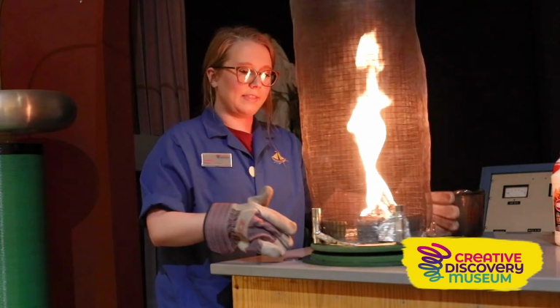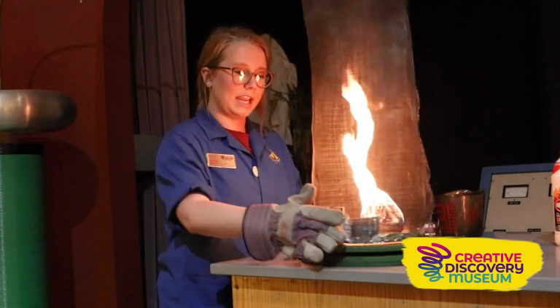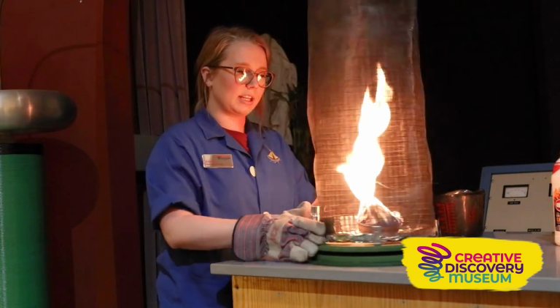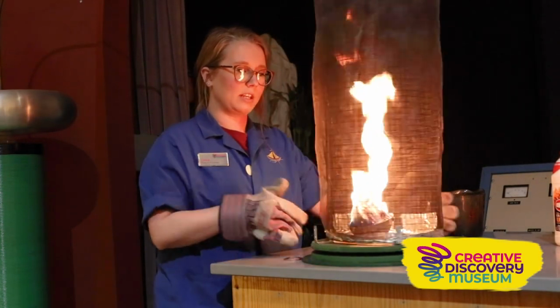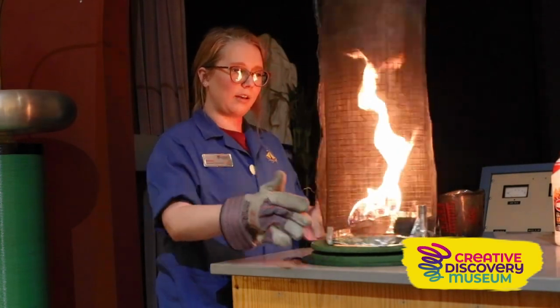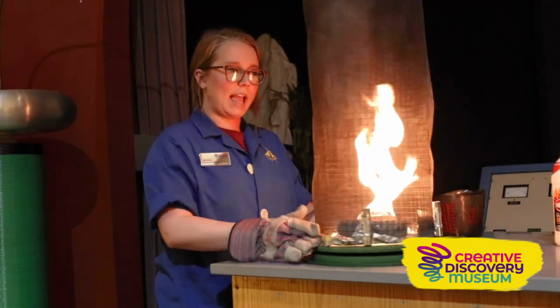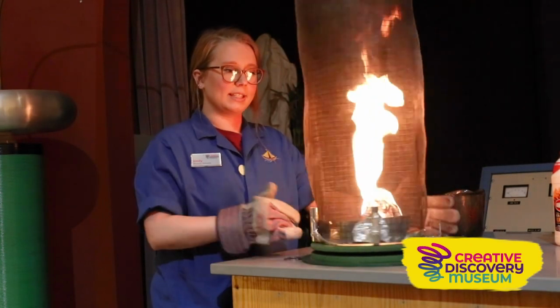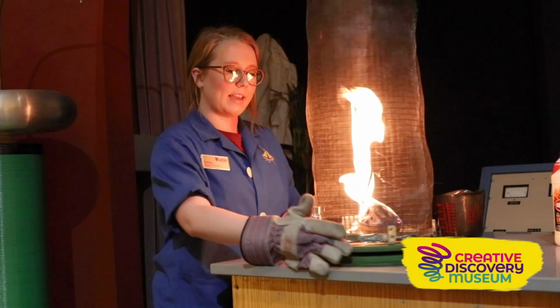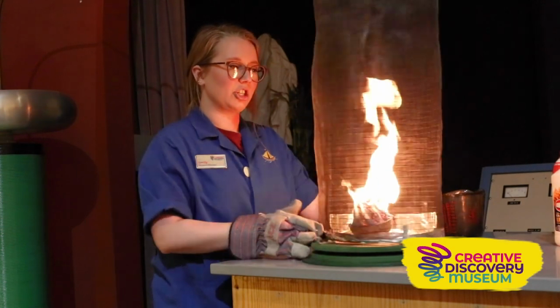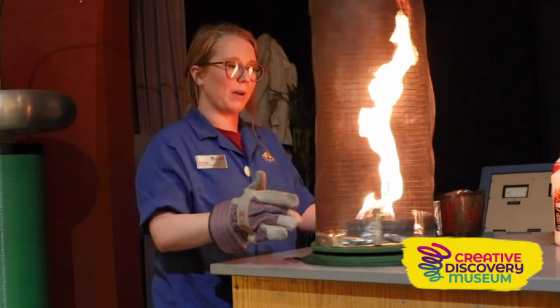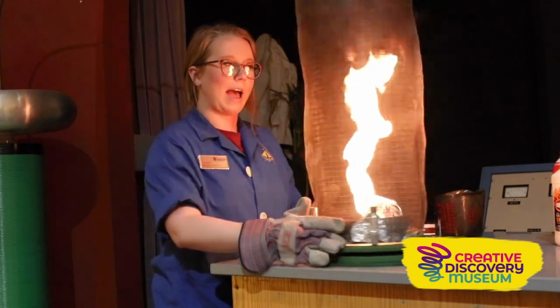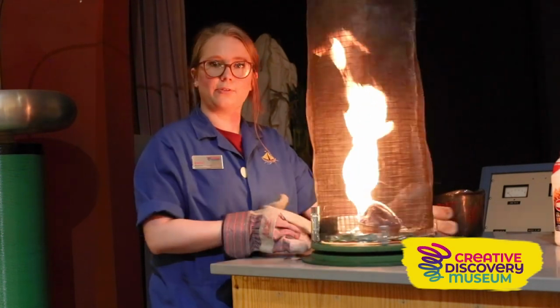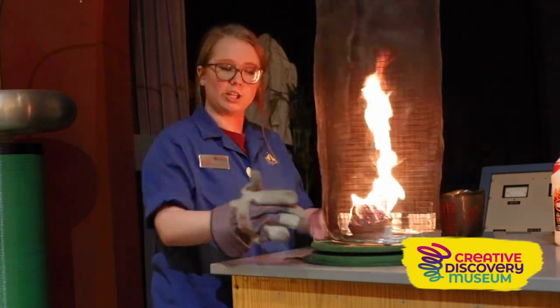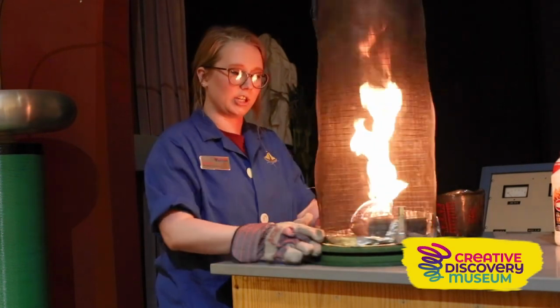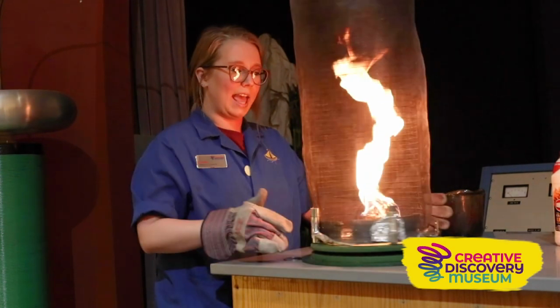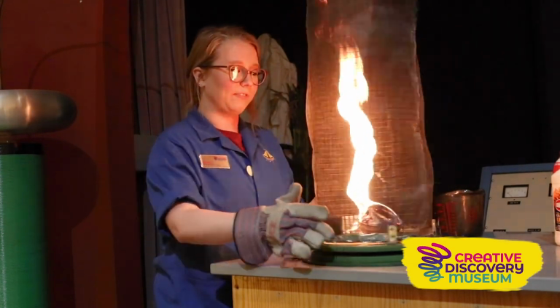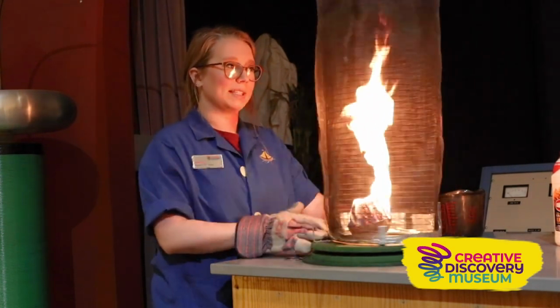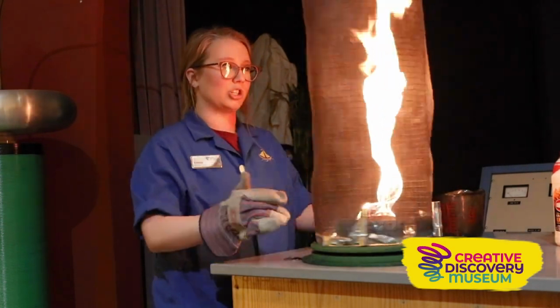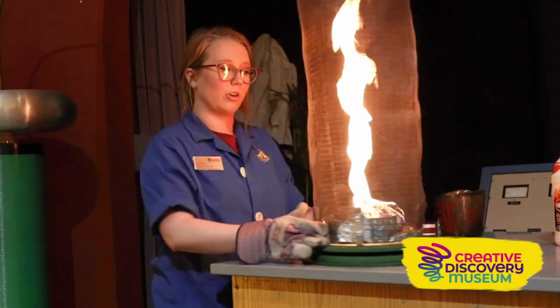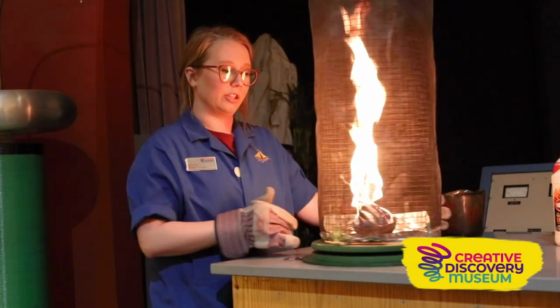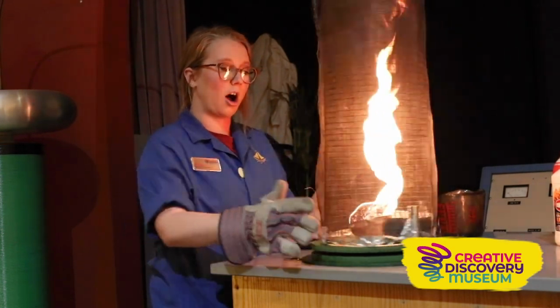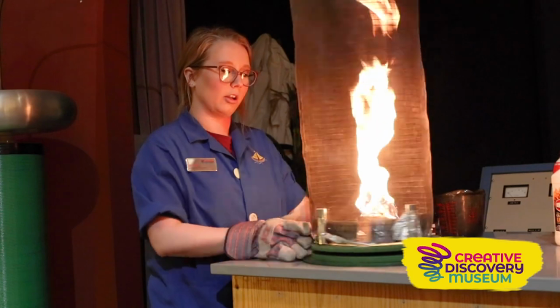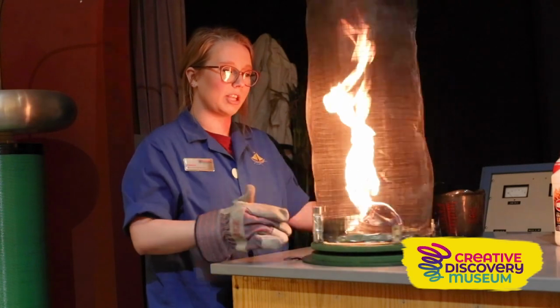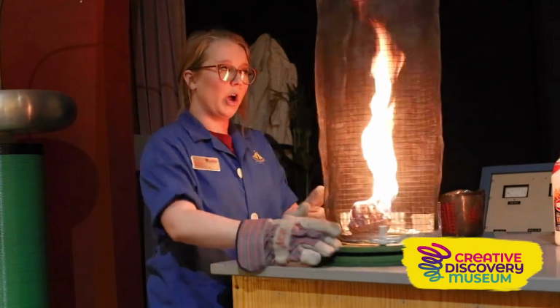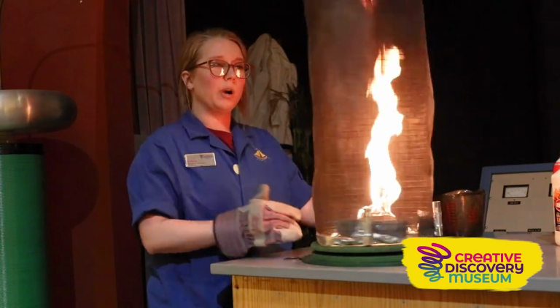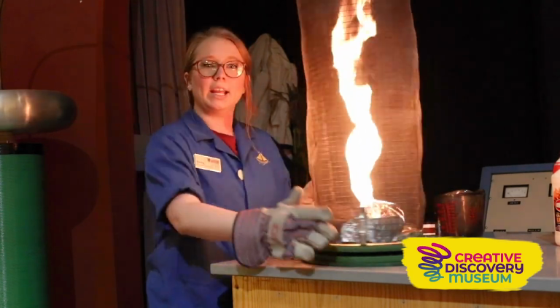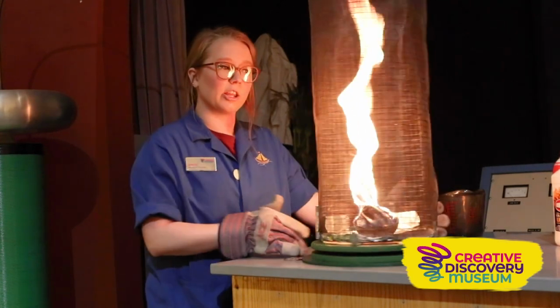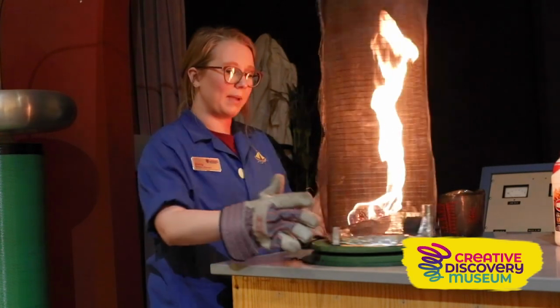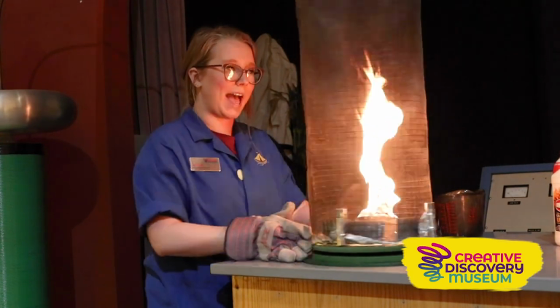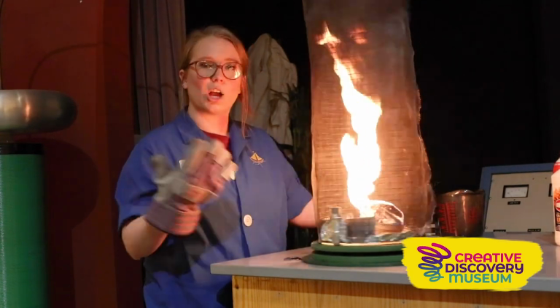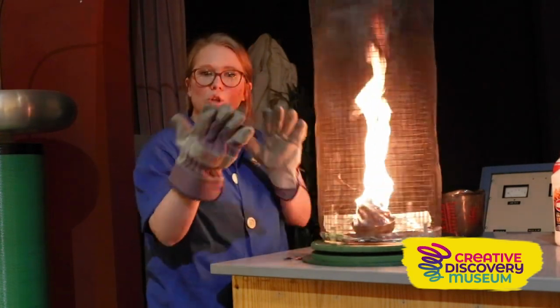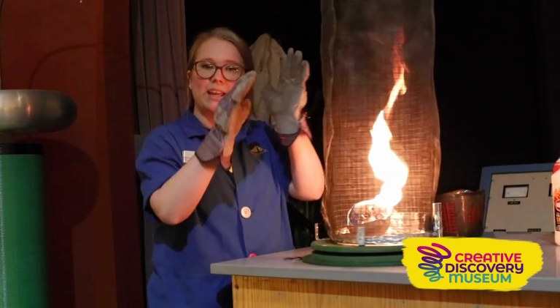This cage is going to spin as well, and you can see that the shape of our flame is changing — the flame is actually growing taller. We're getting a taller flame with that cool spinning vortex shape.